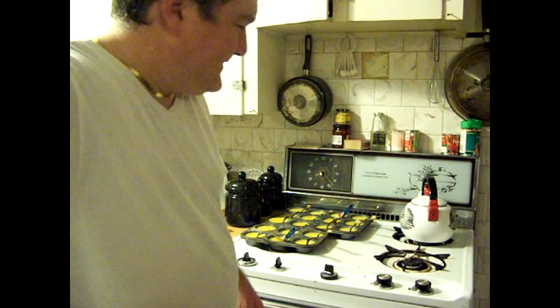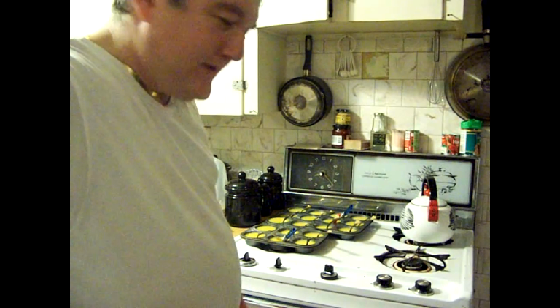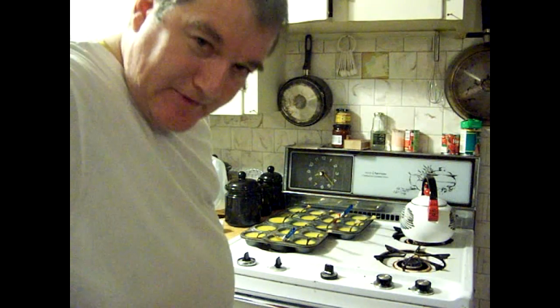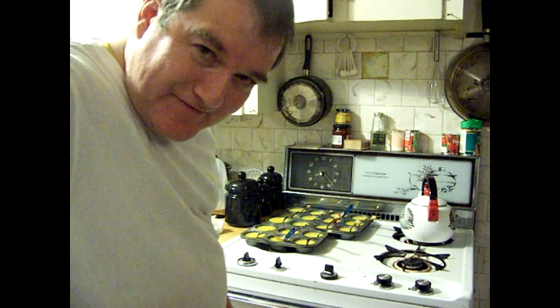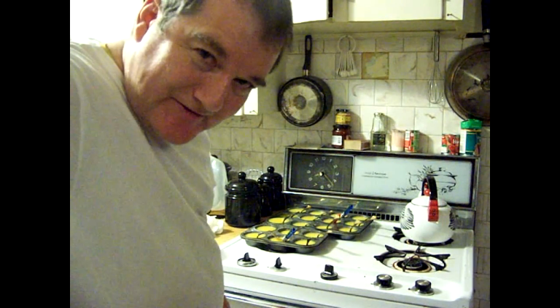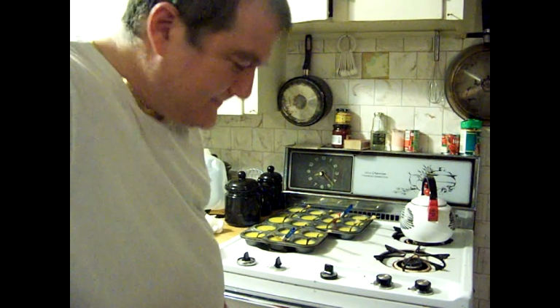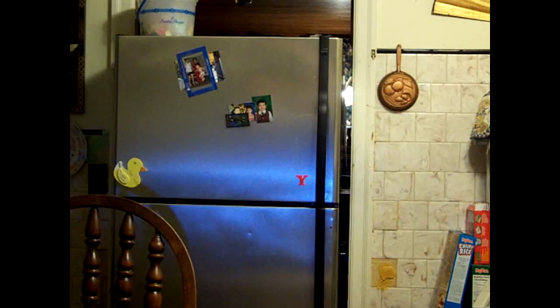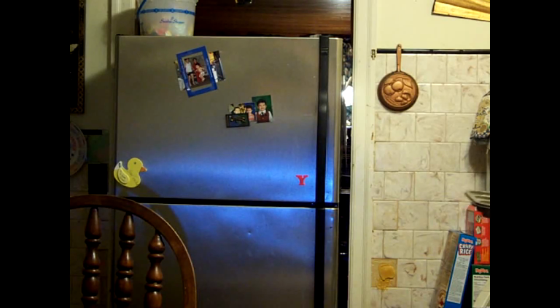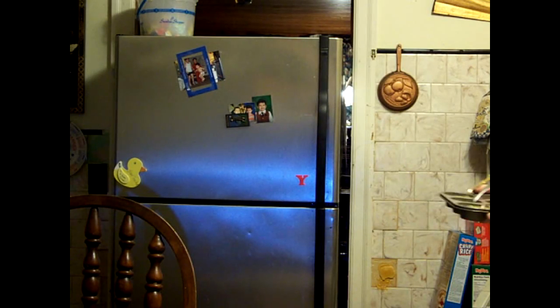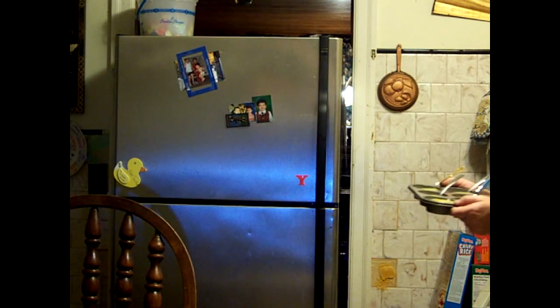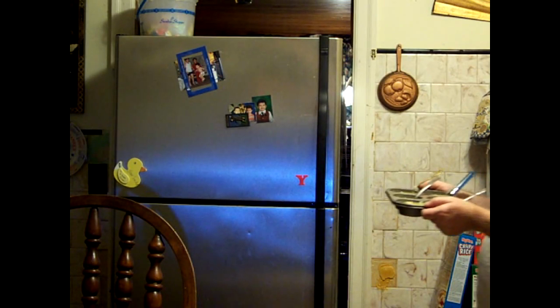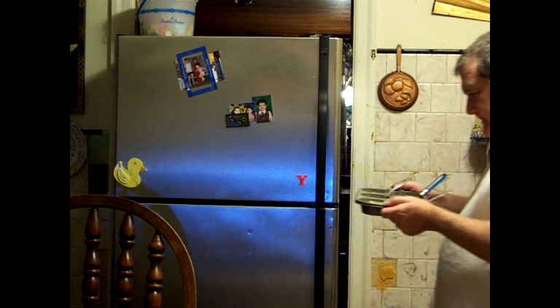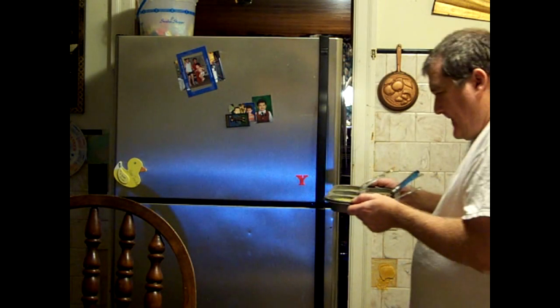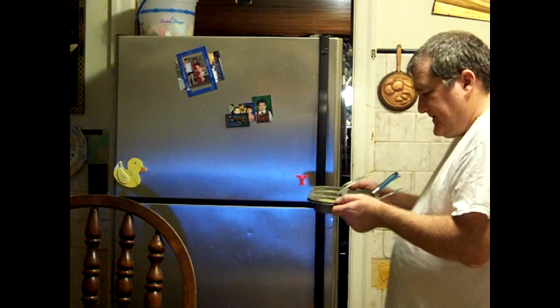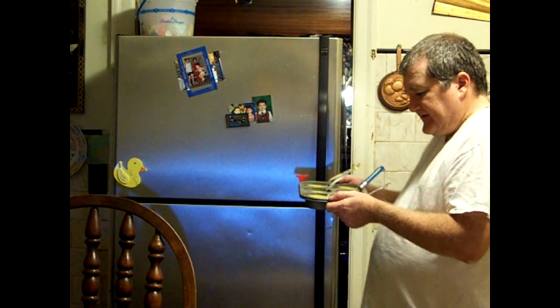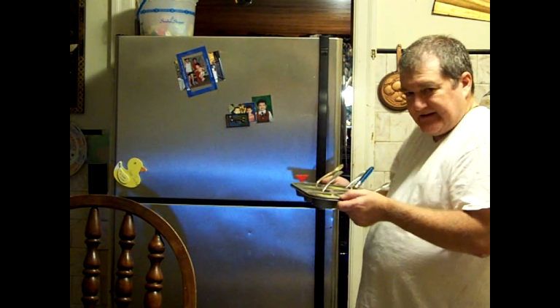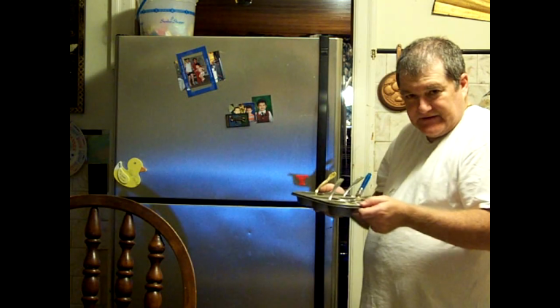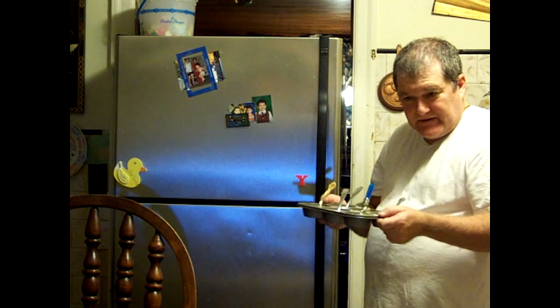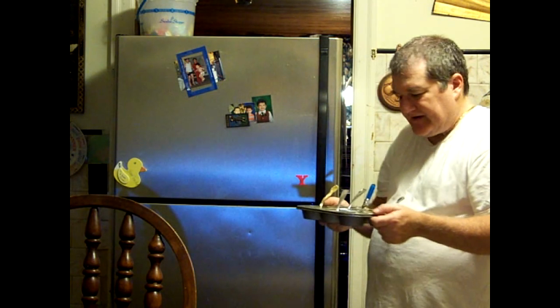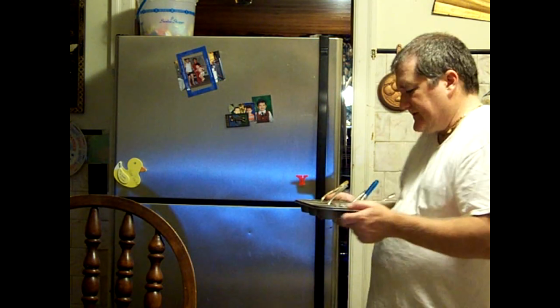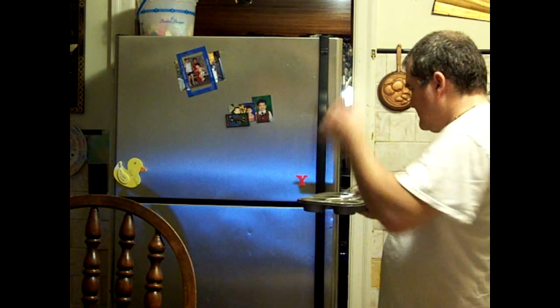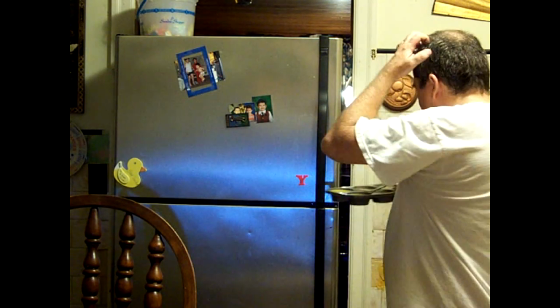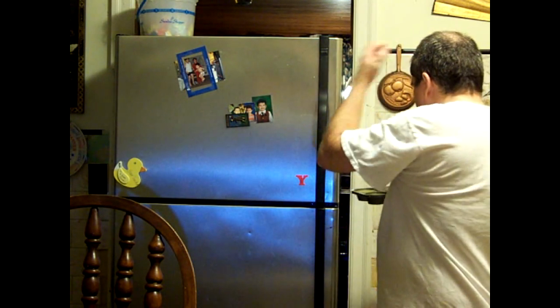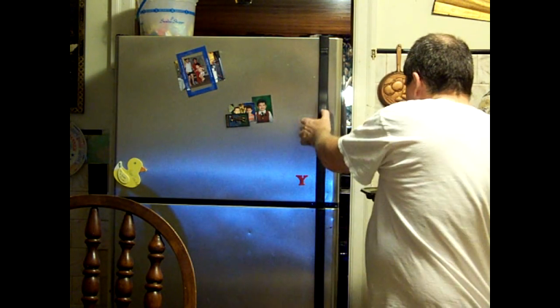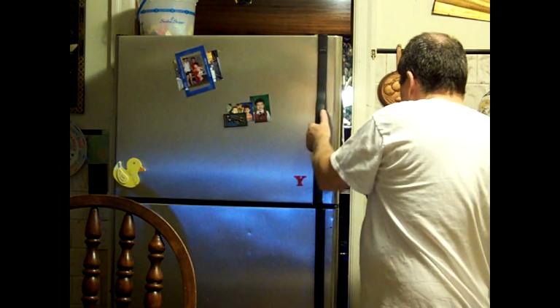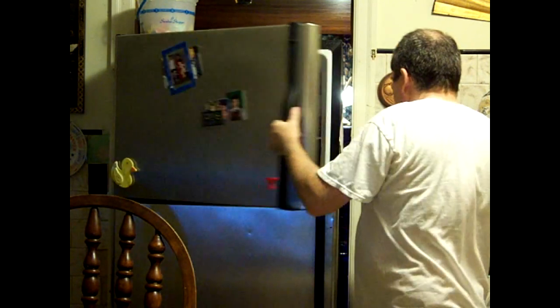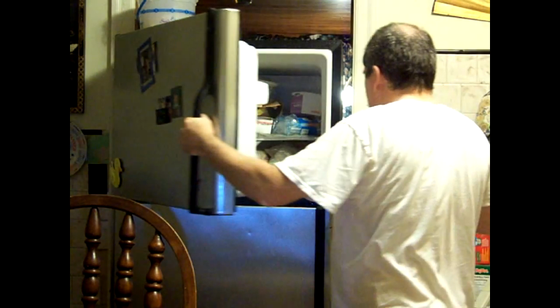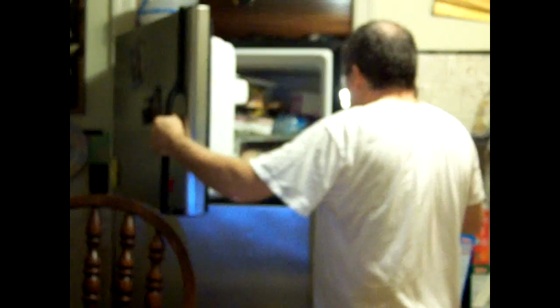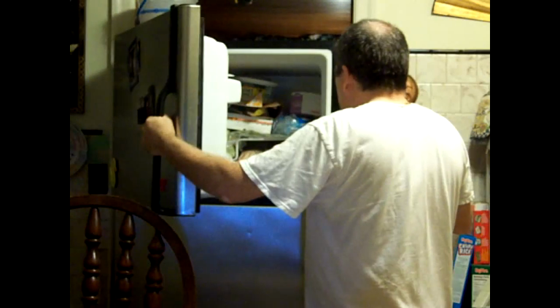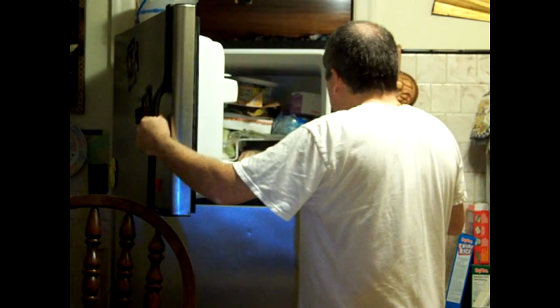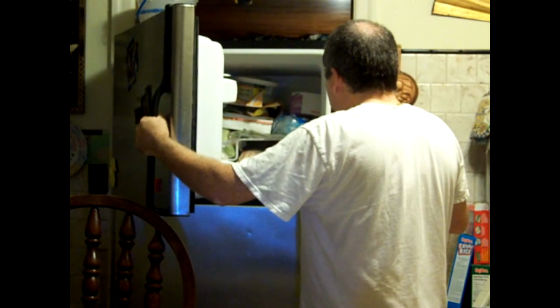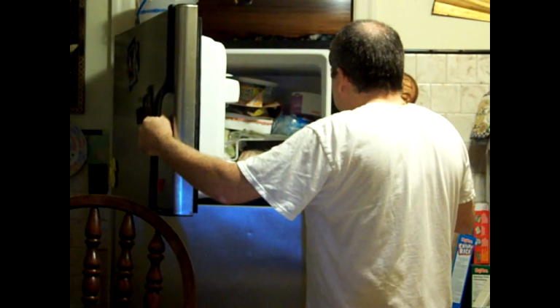Next, we're going to put them in the freezer. Then what you do is you take the cupcakes and put them in the freezer.